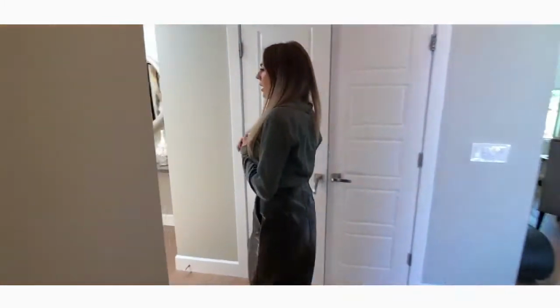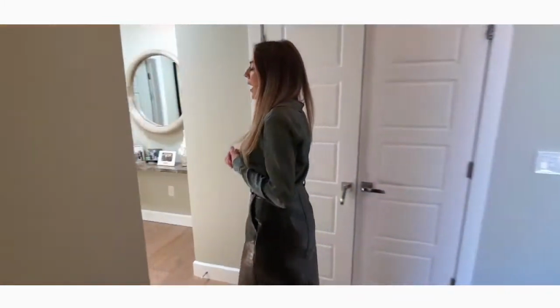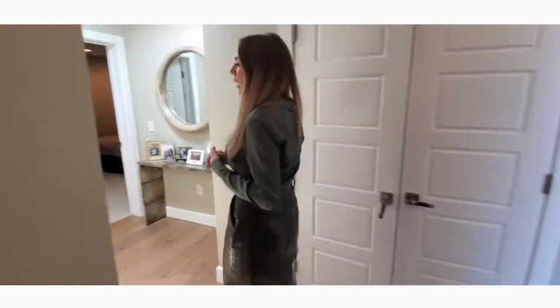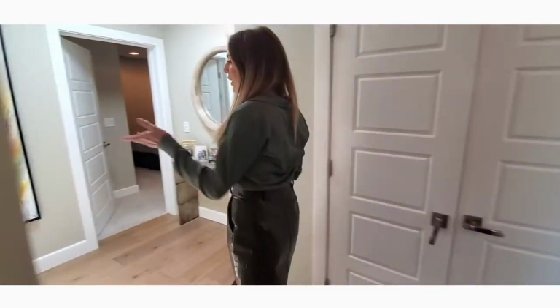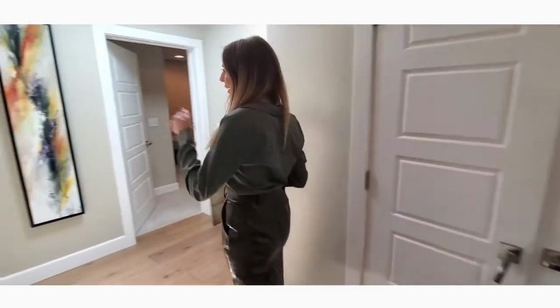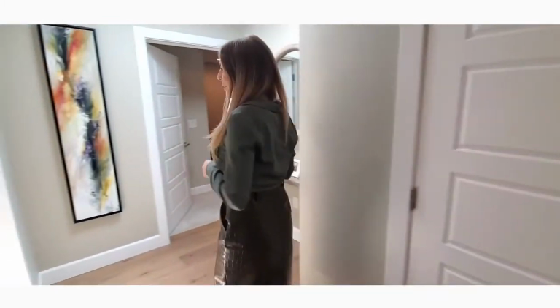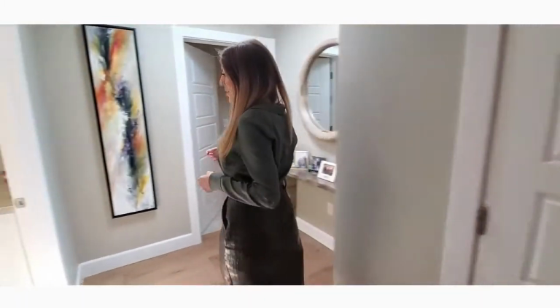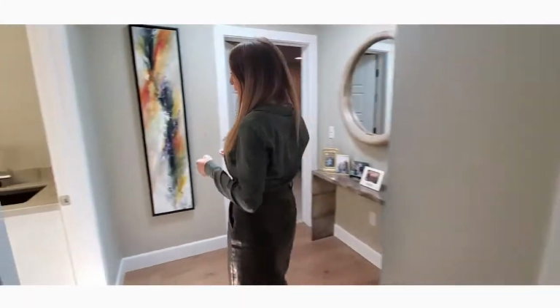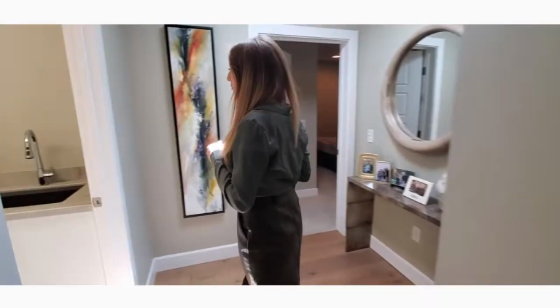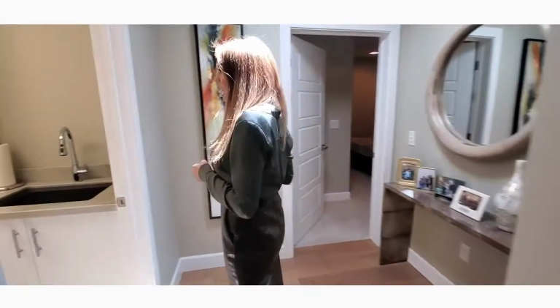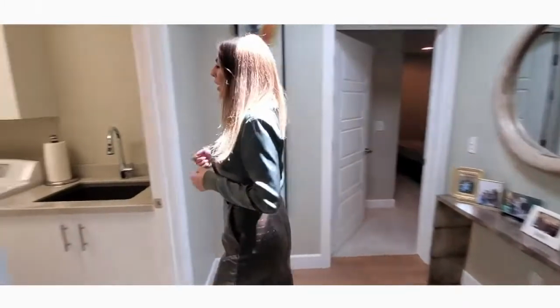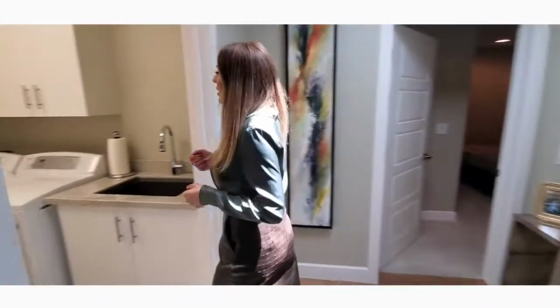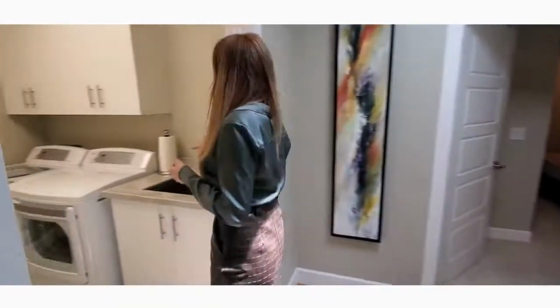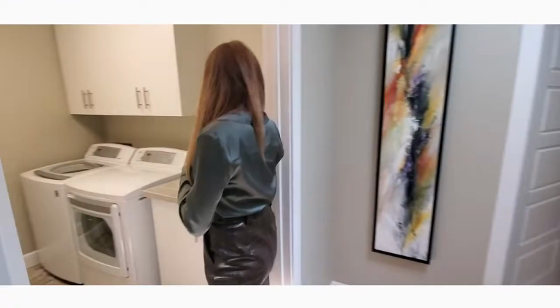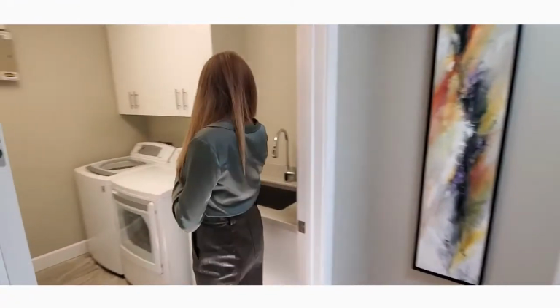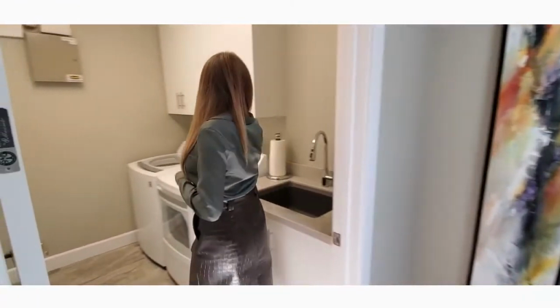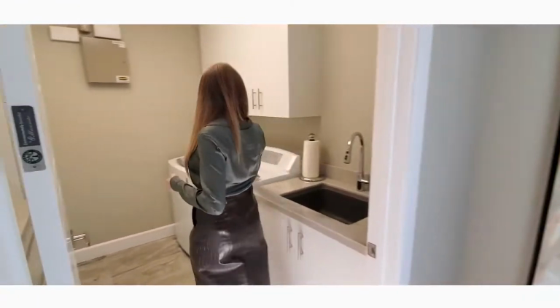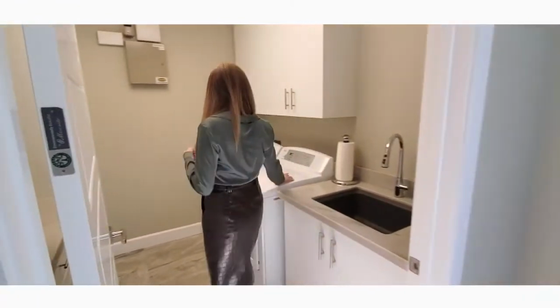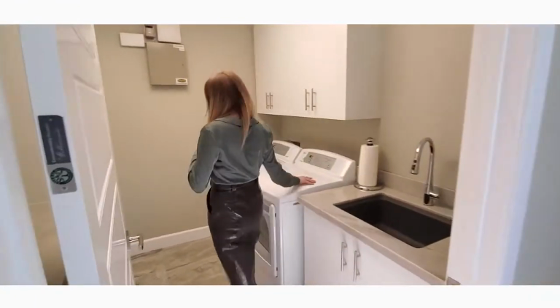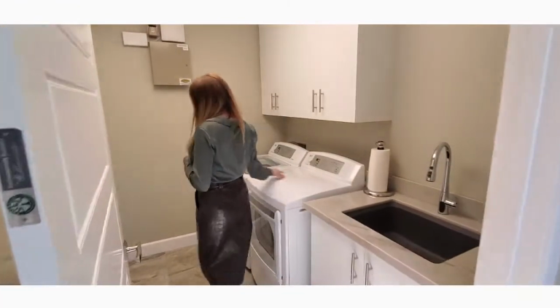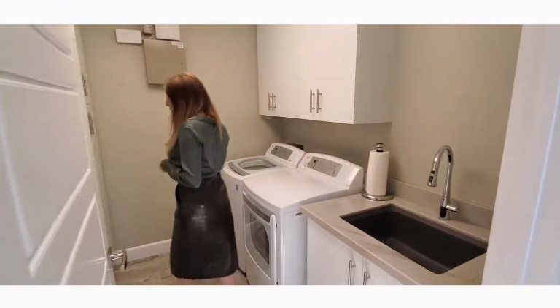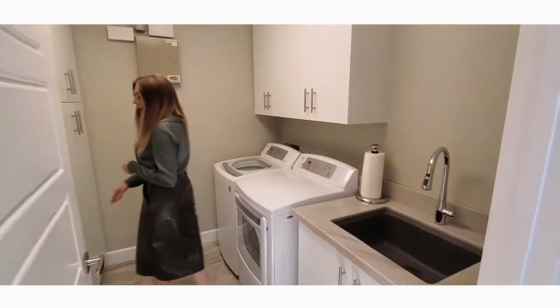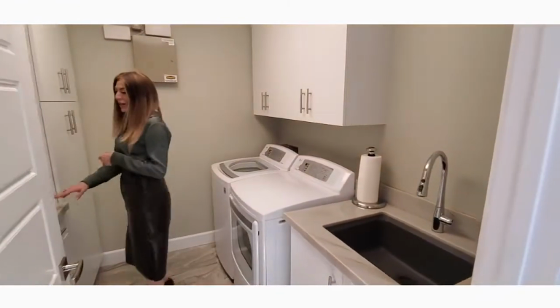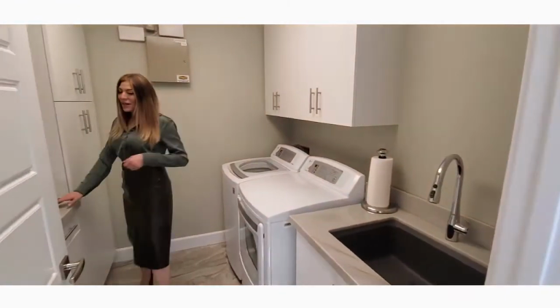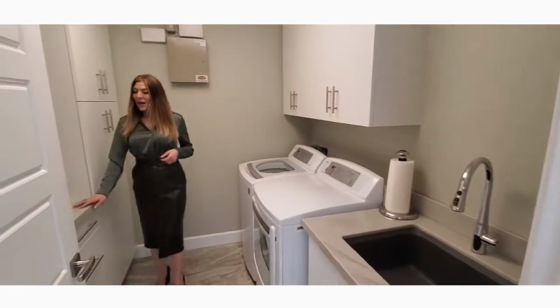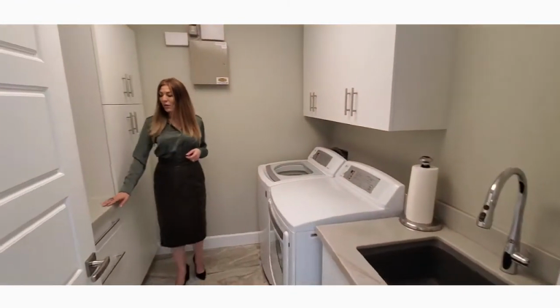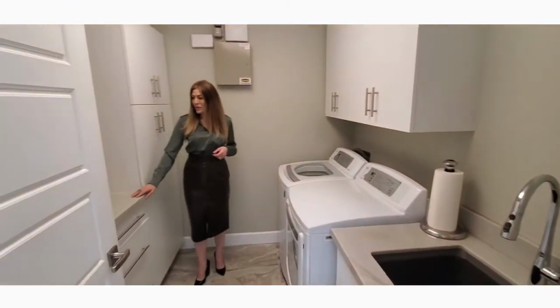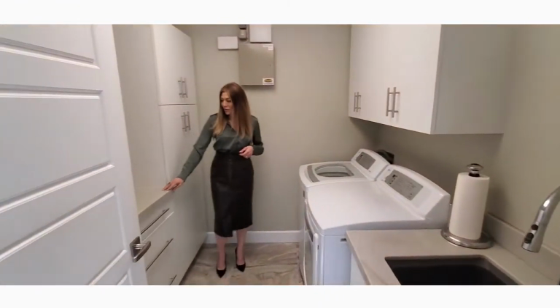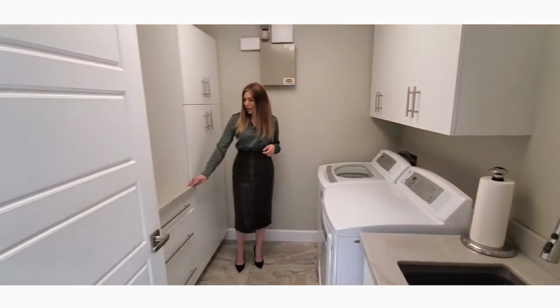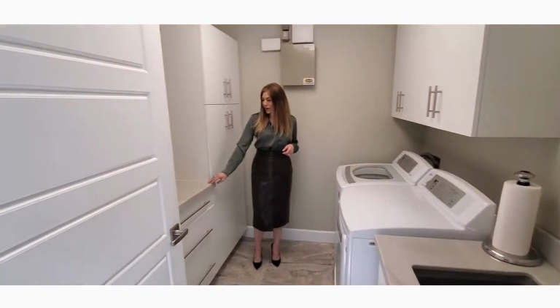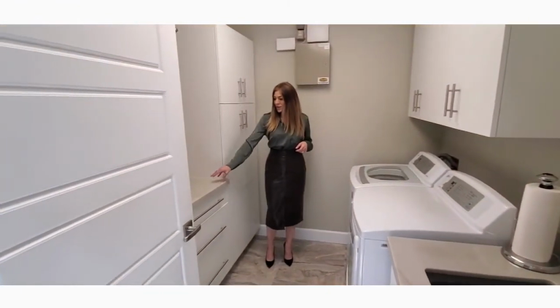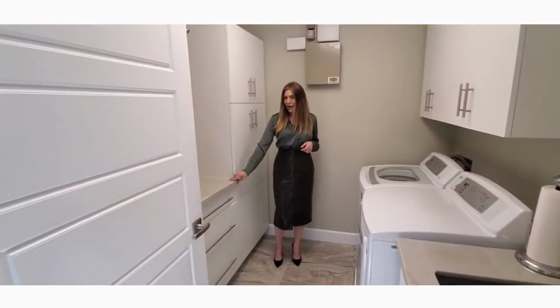And now we are here at the laundry room. The laundry does come with the home and it does have a folding table here on the side.